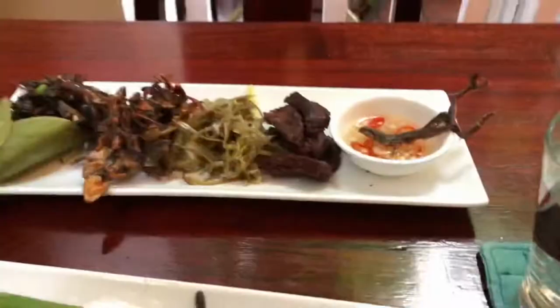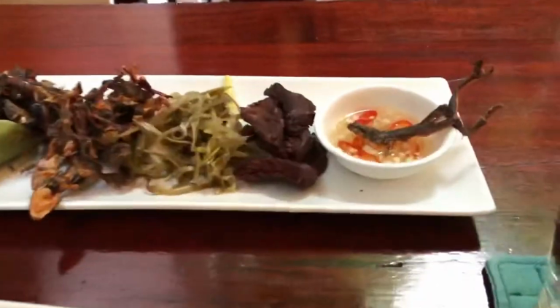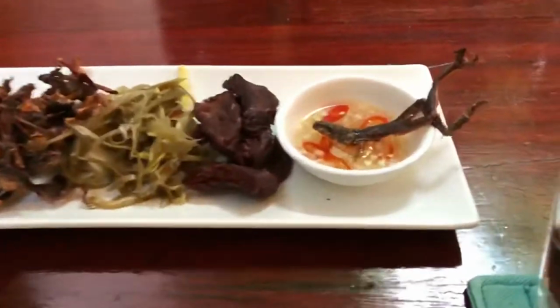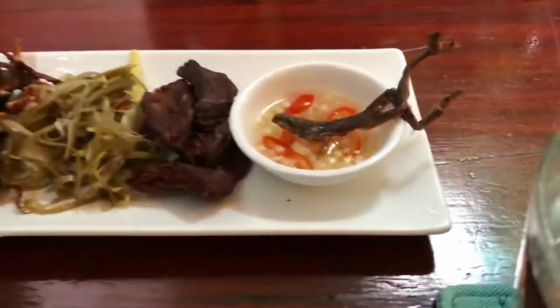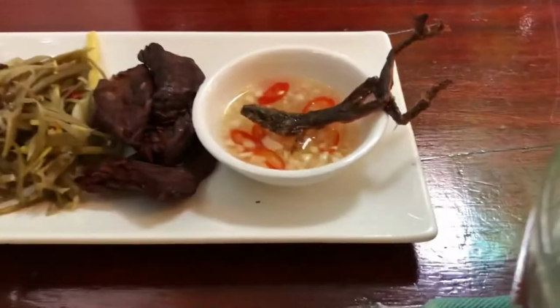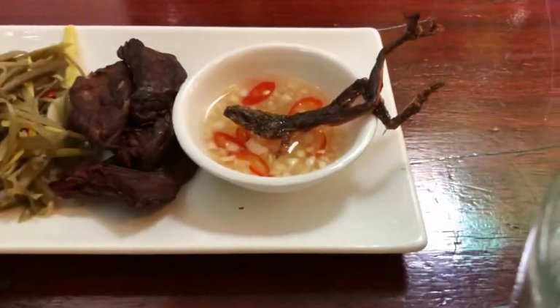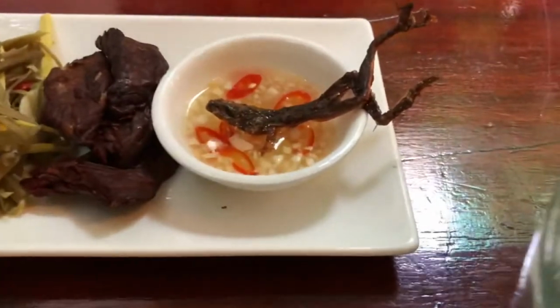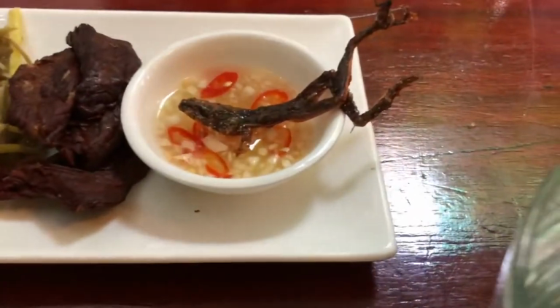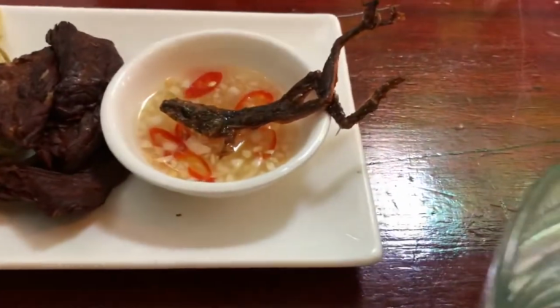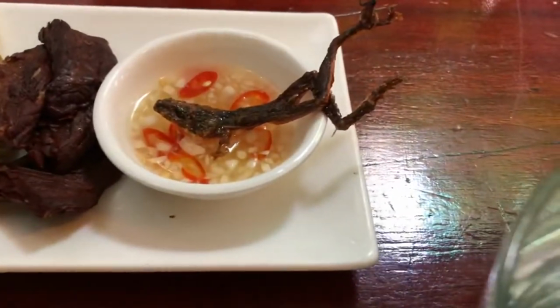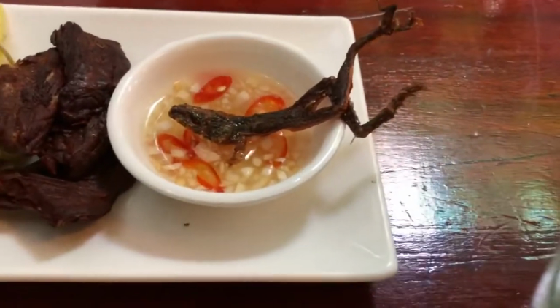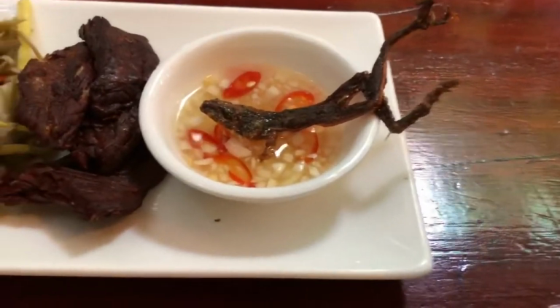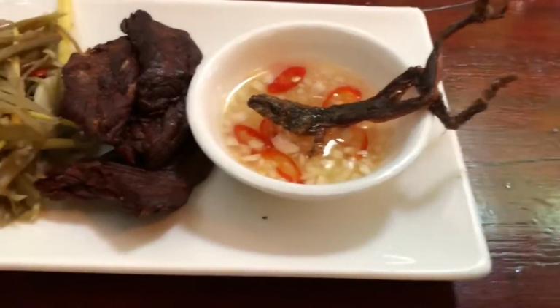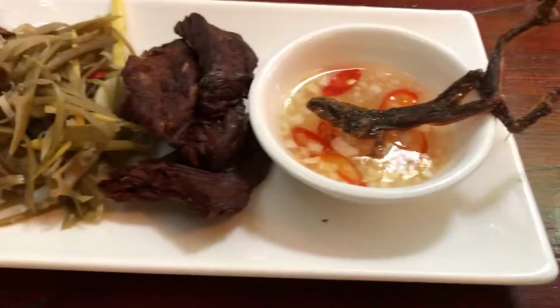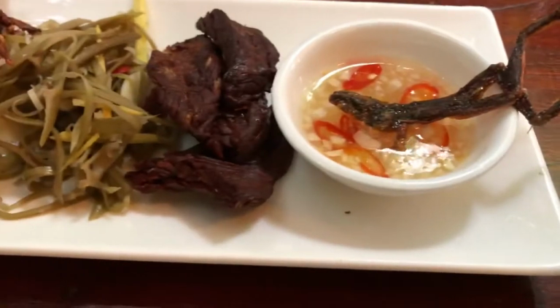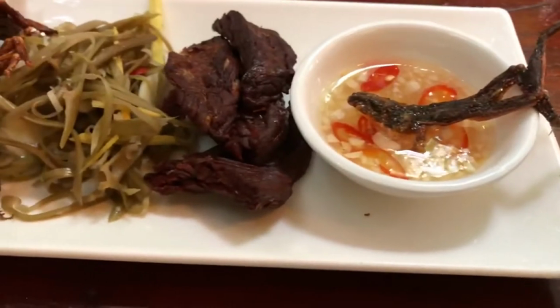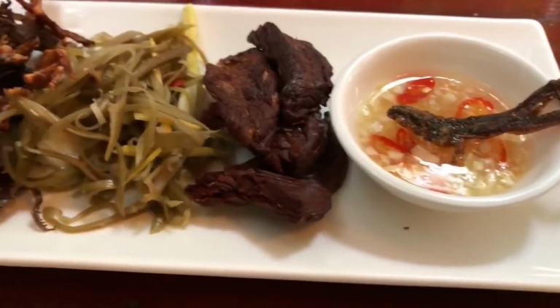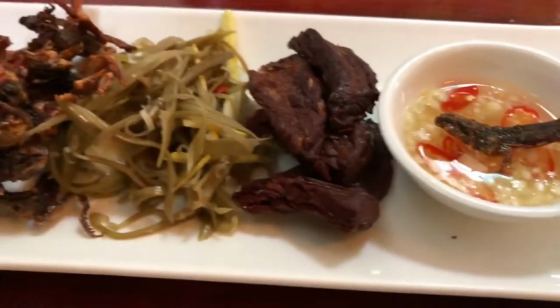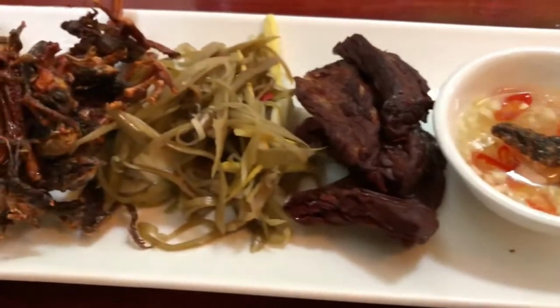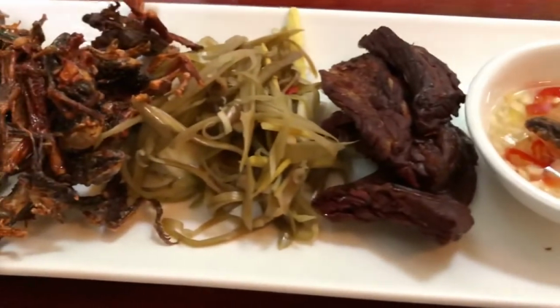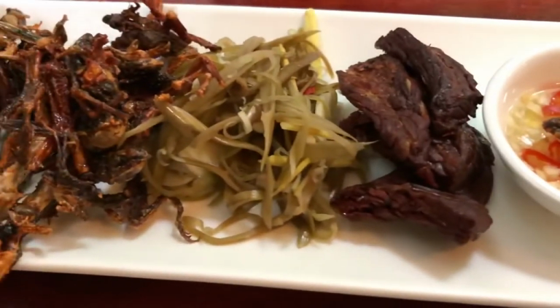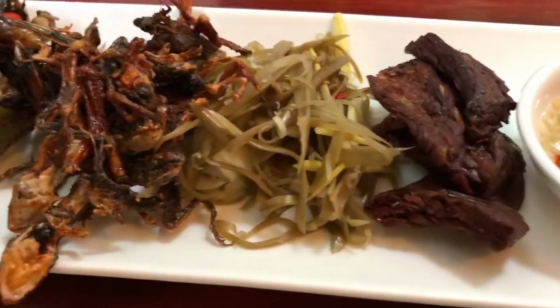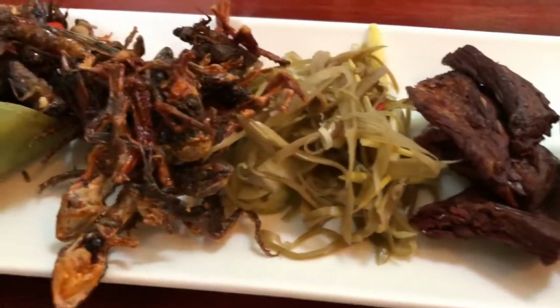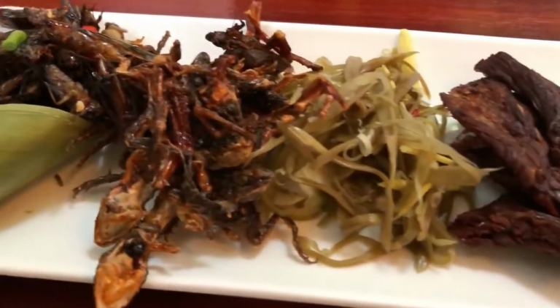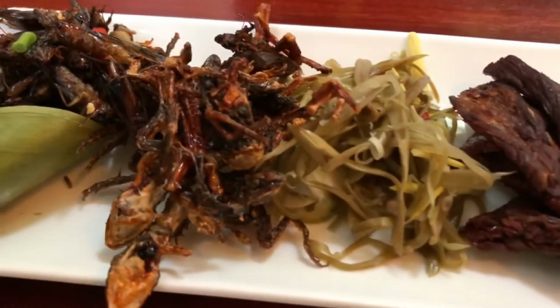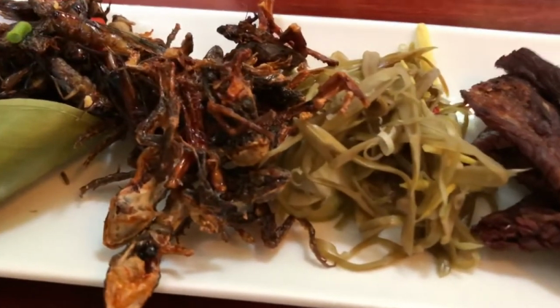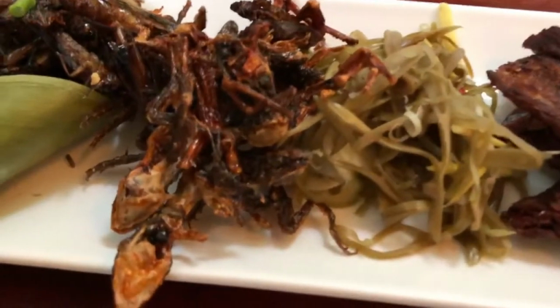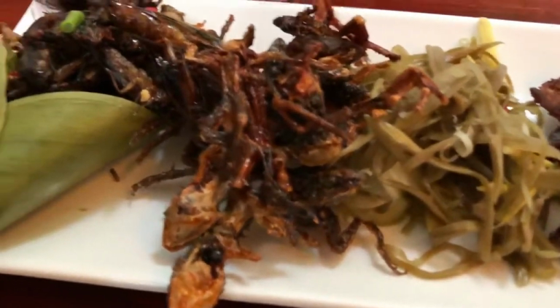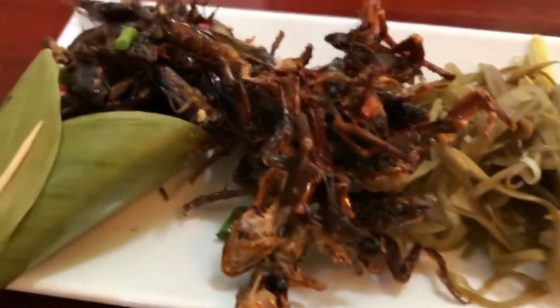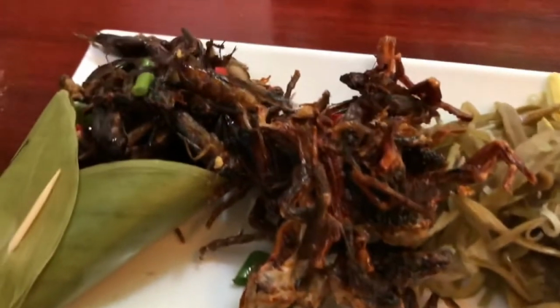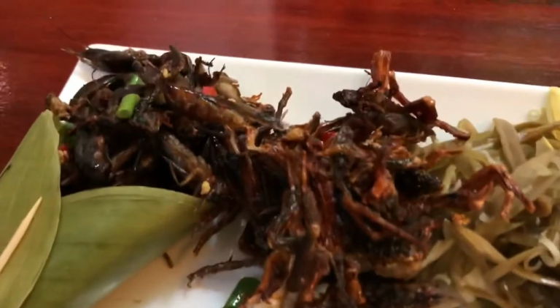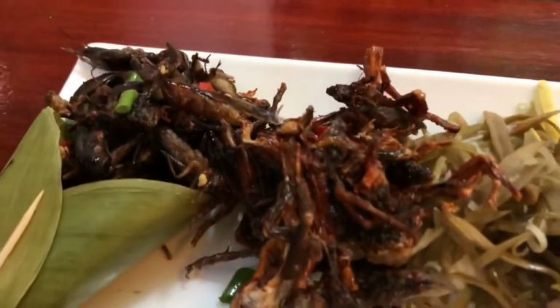On to part two. What looks like a lizard is actually a baby frog. Deep jerky. Some morning glory. Some more baby frogs. And crickets.